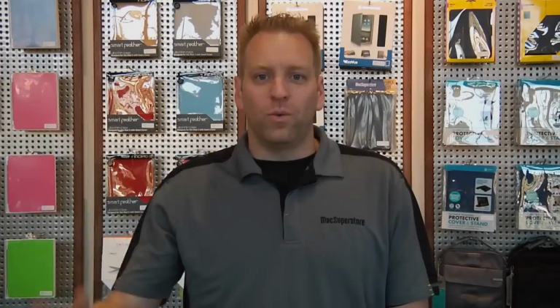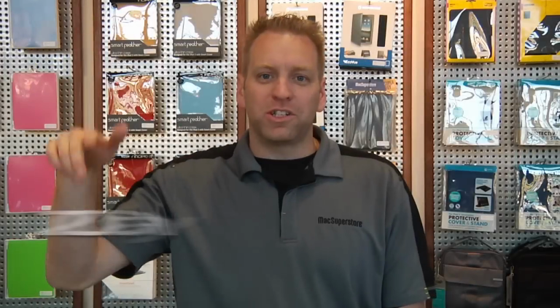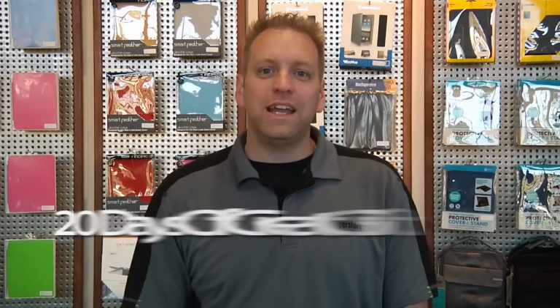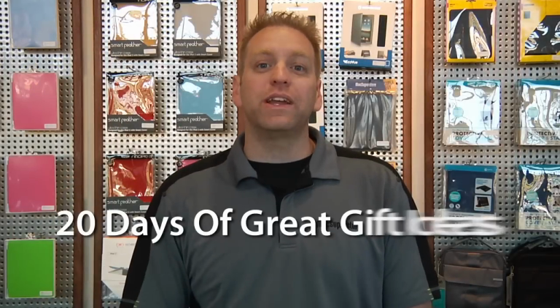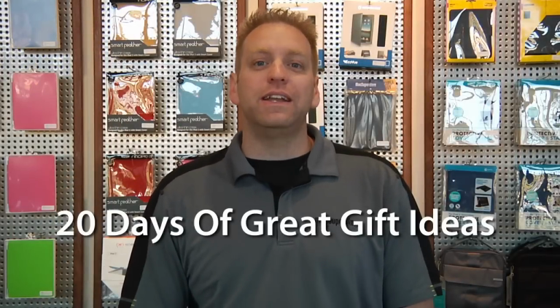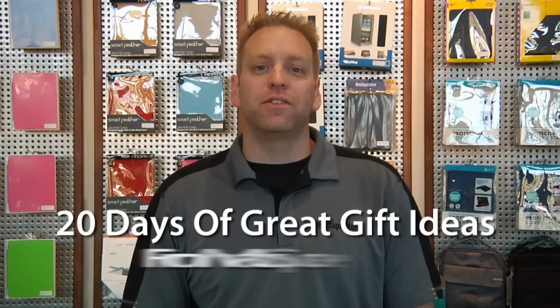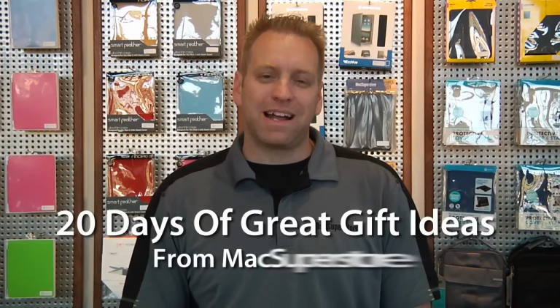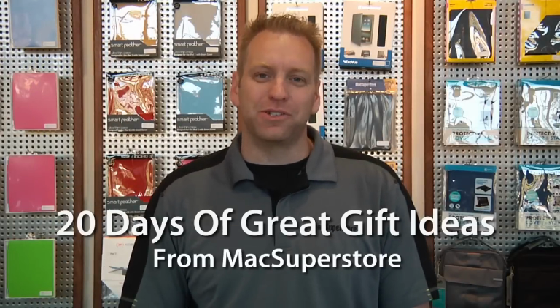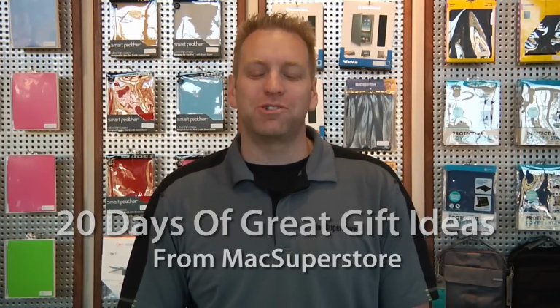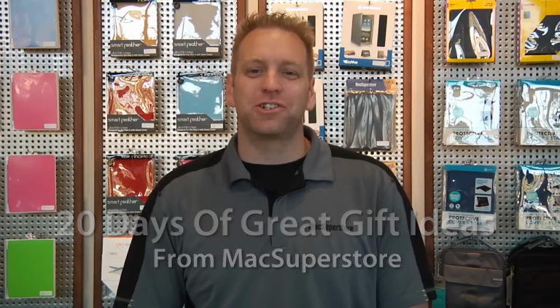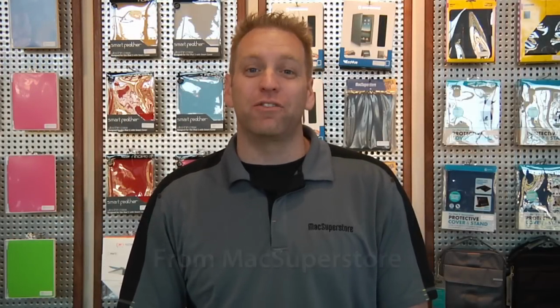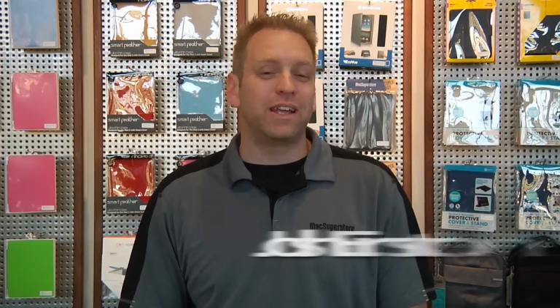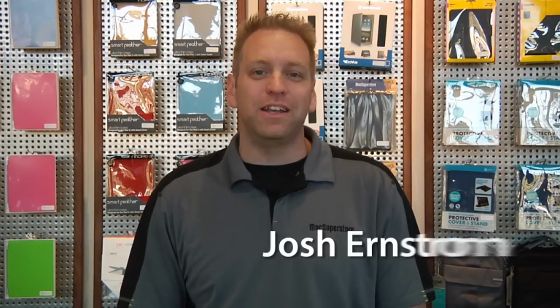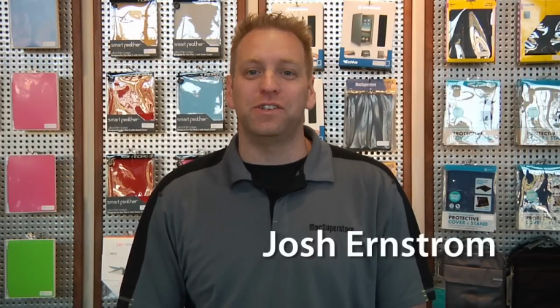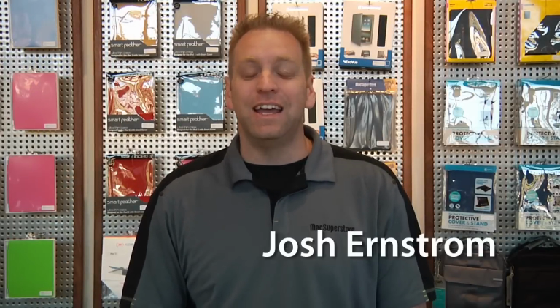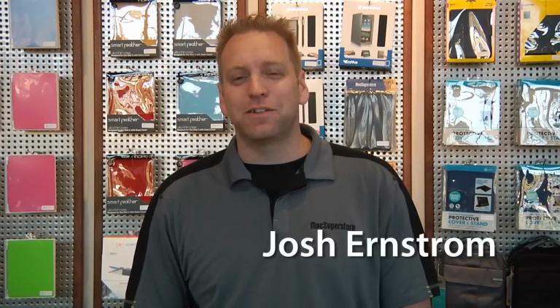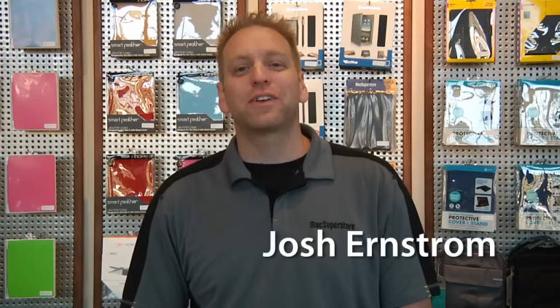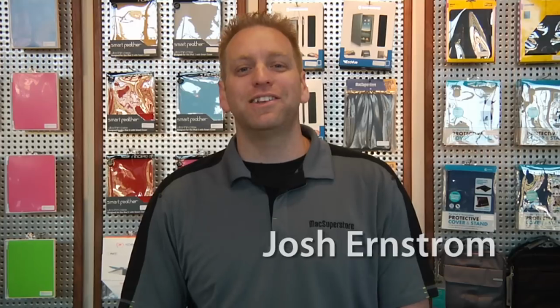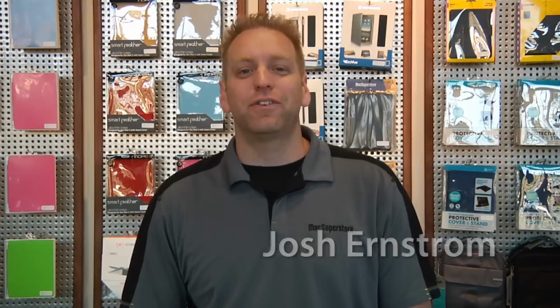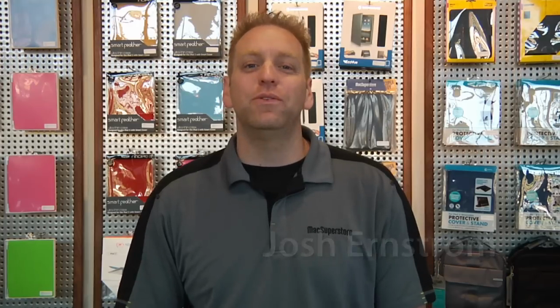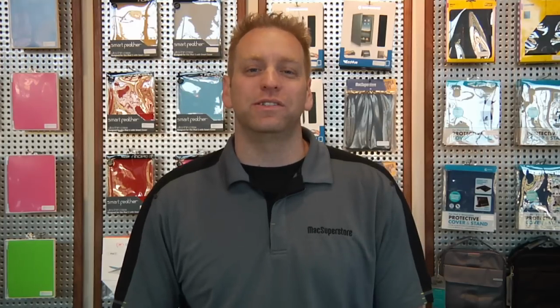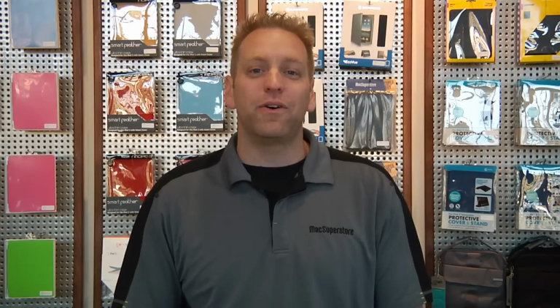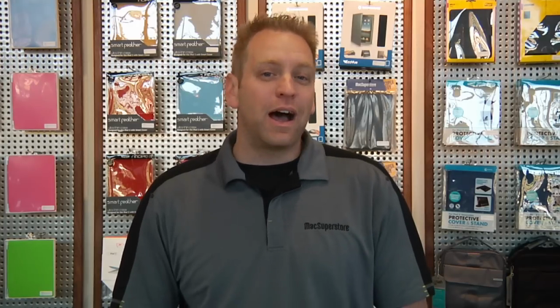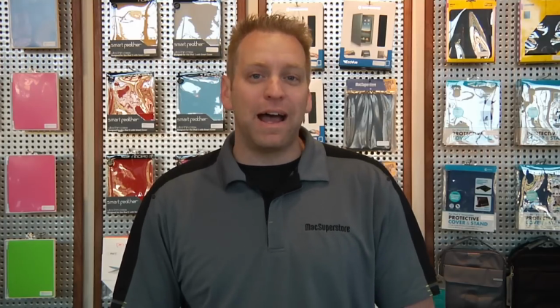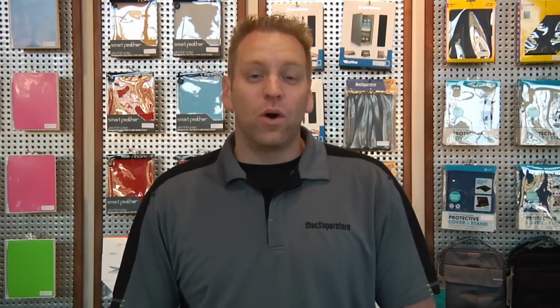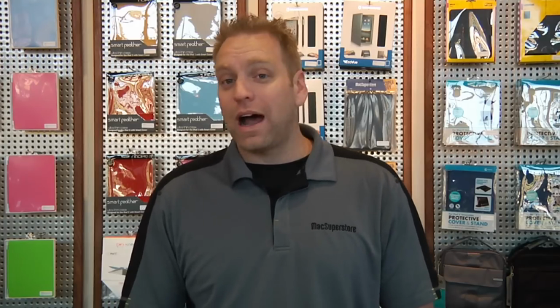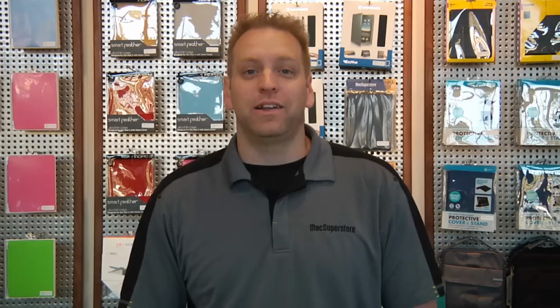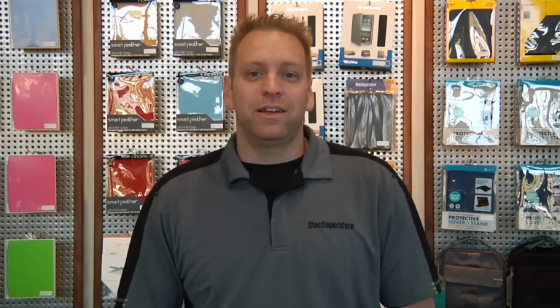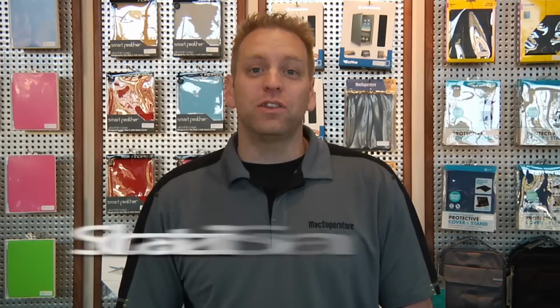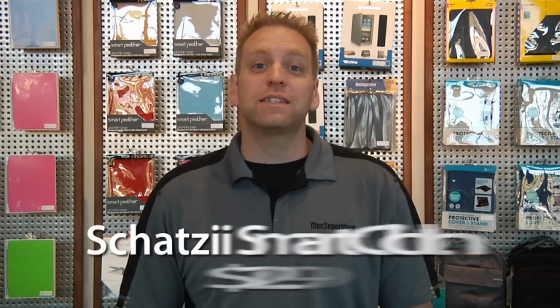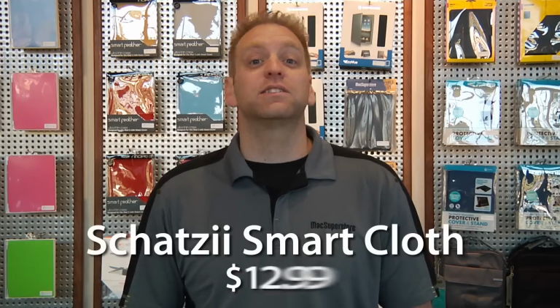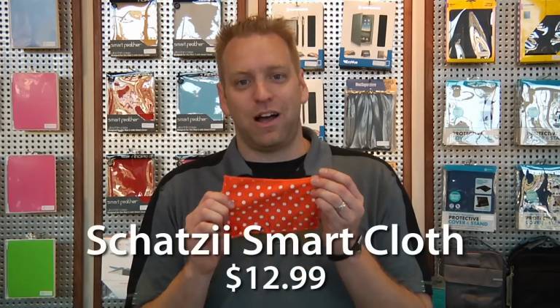Welcome to 20 Days of Great Gift Ideas from Max Superstore. I'm Josh Ernstrom and I have a great gift idea for you today. This is the perfect stocking stuffer for anyone that owns an iPhone, iPad, or iPod. It's called the Shotzi Smart Cloth.